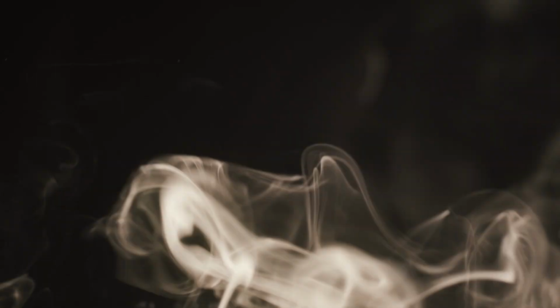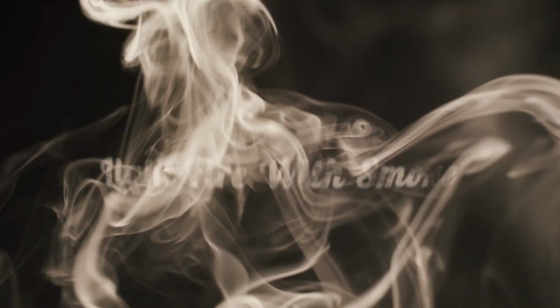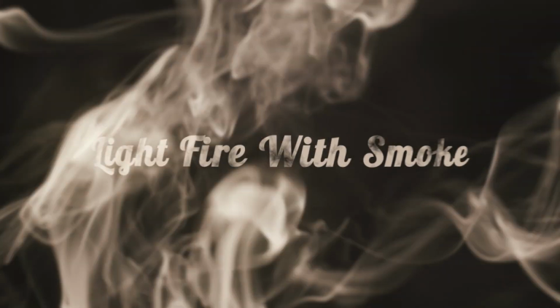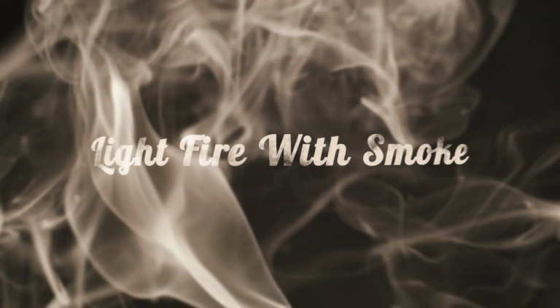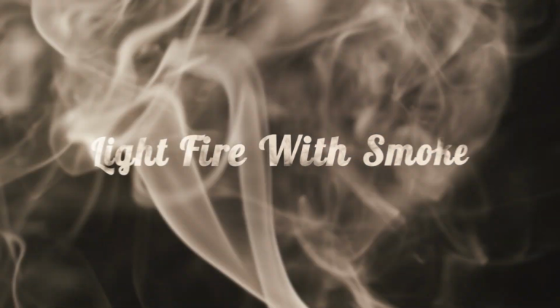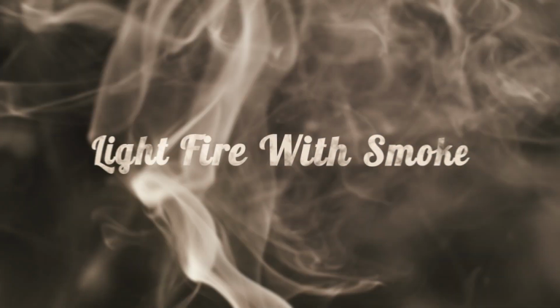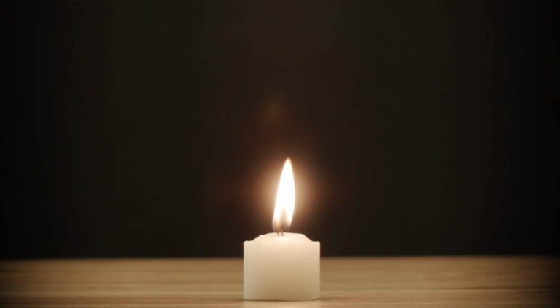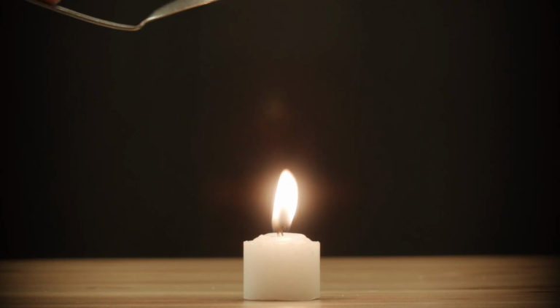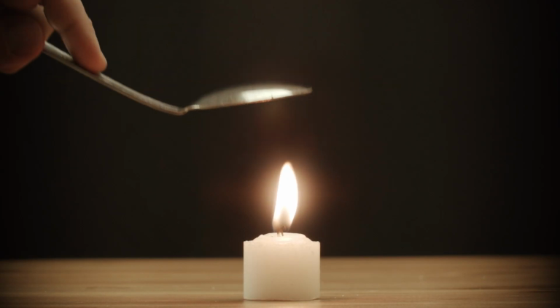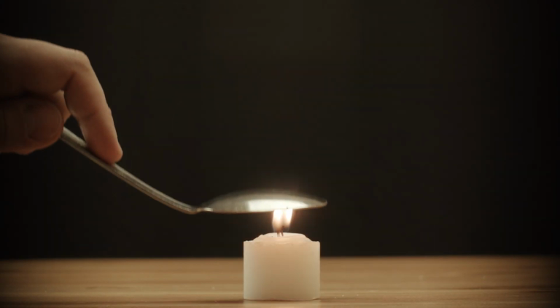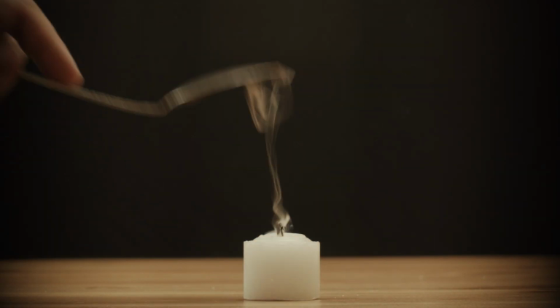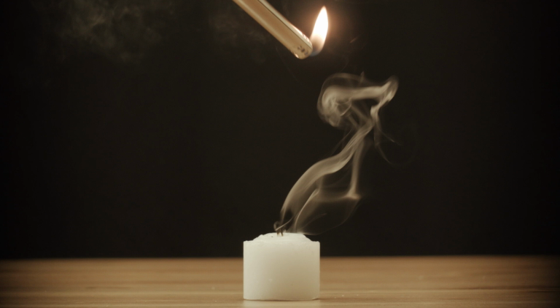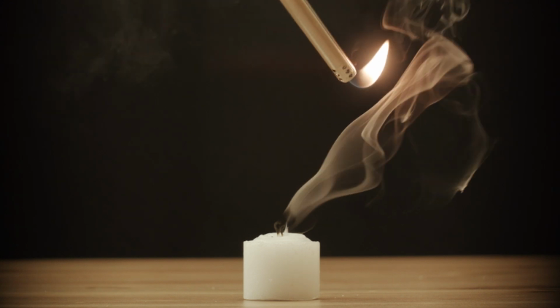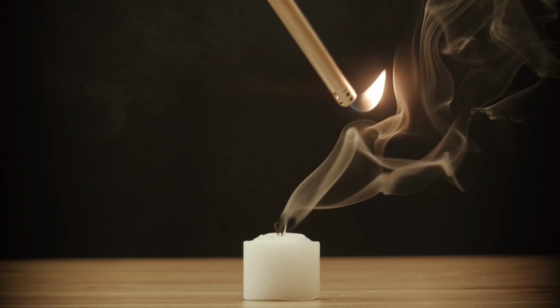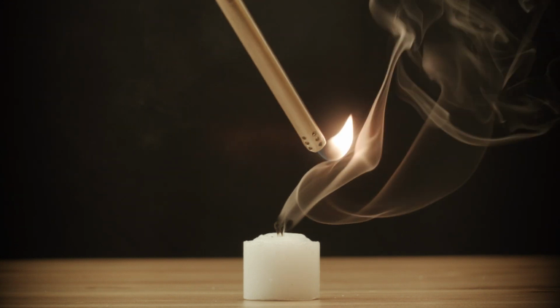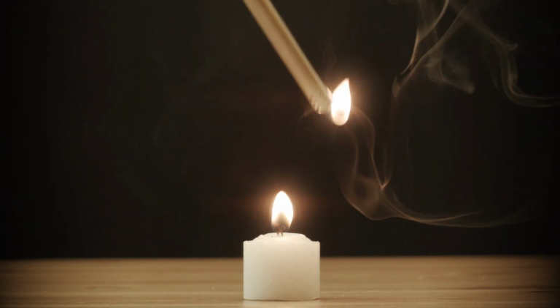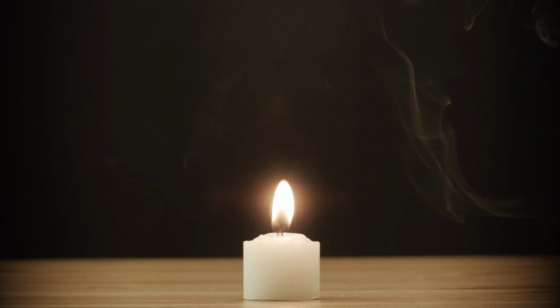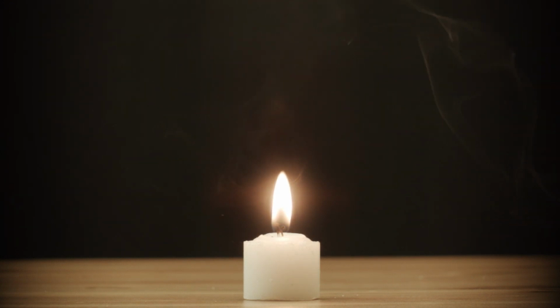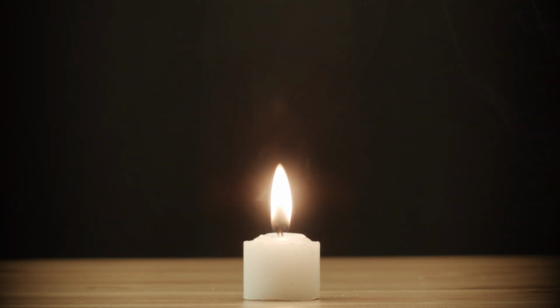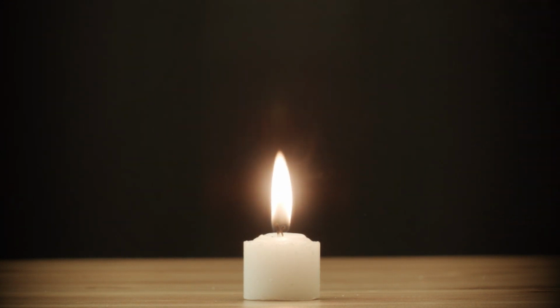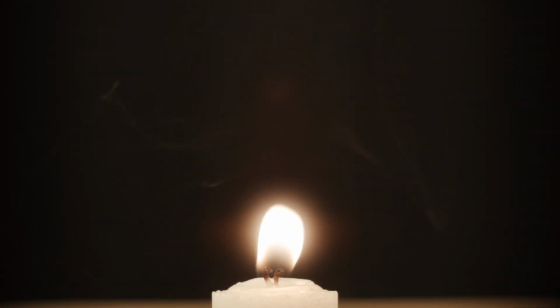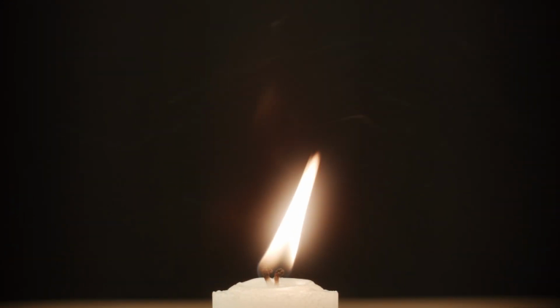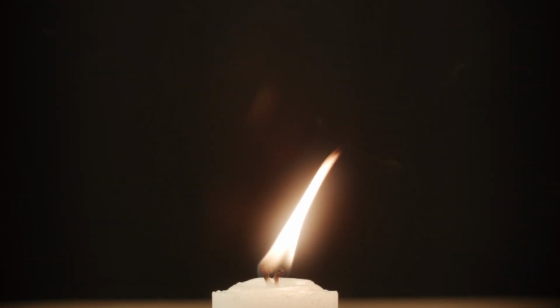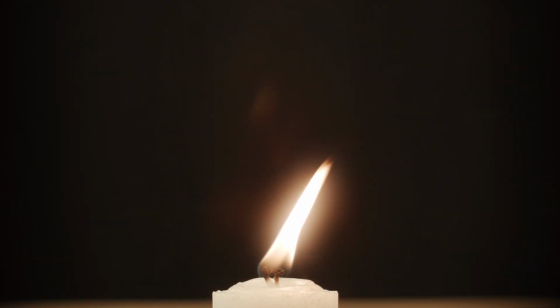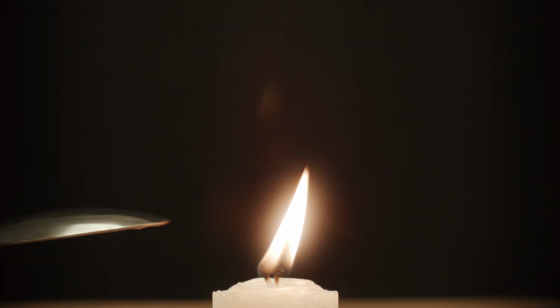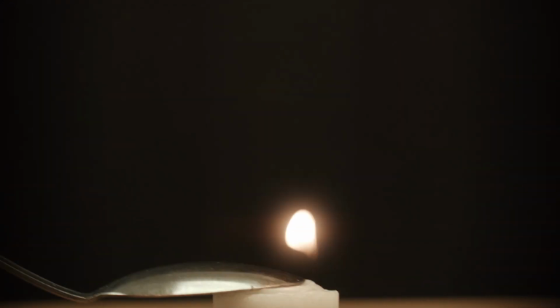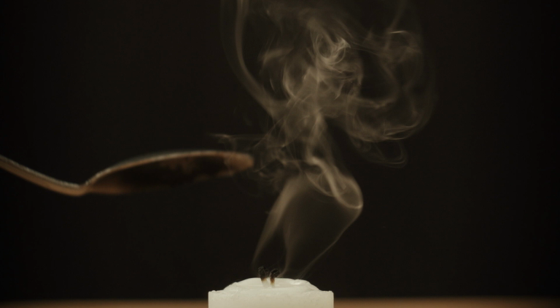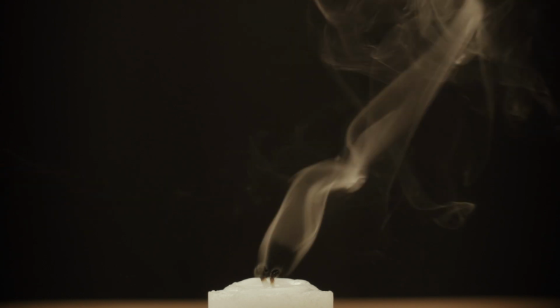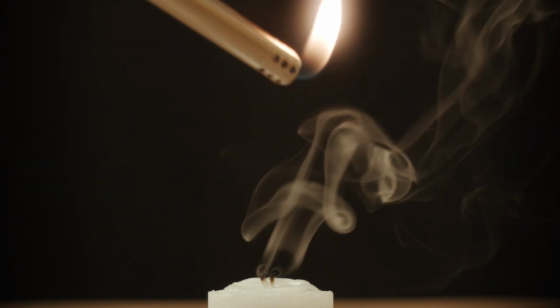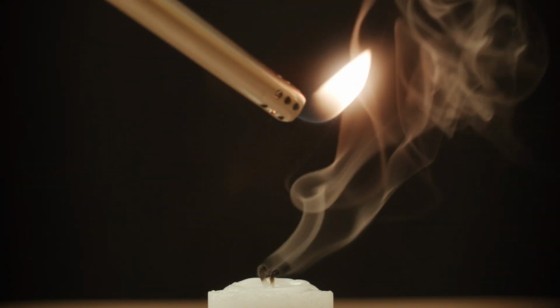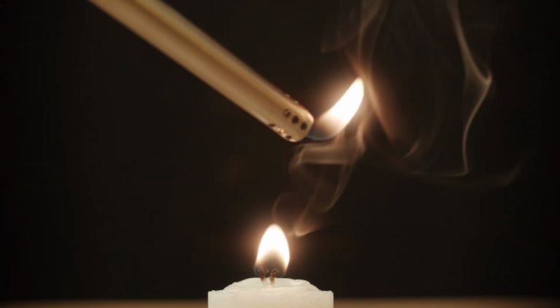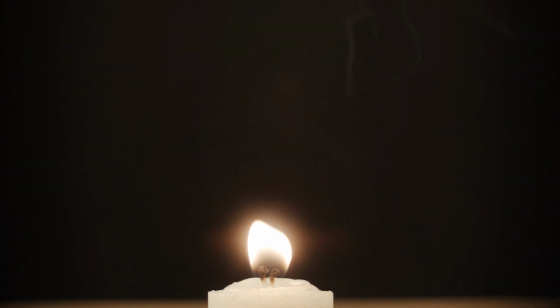Next, I bet you didn't think you could light a candle with smoke. First, blow out your candle. Next, light the smoke trail before it dissipates. The particulate in the smoke acts like a wick and will reignite the candle.